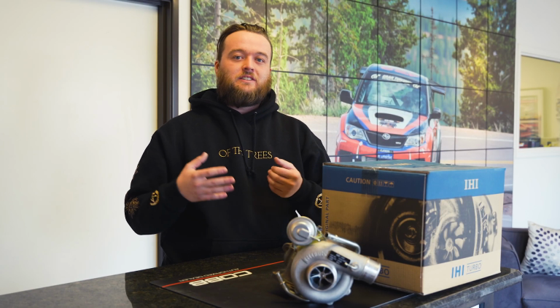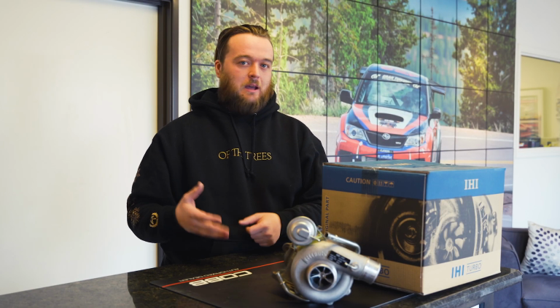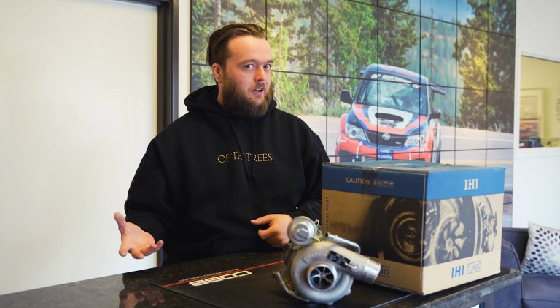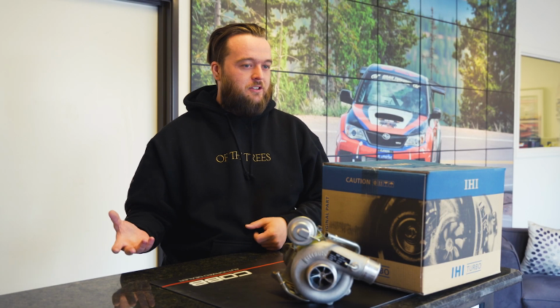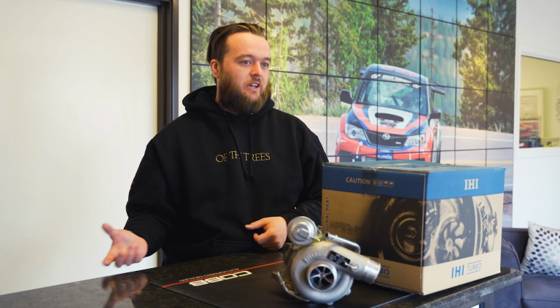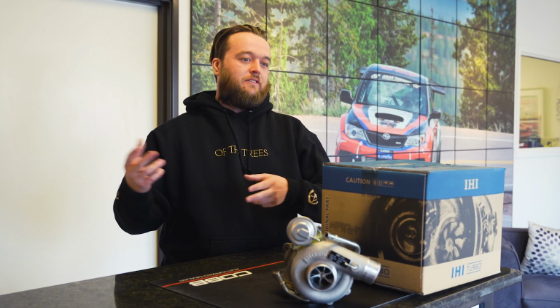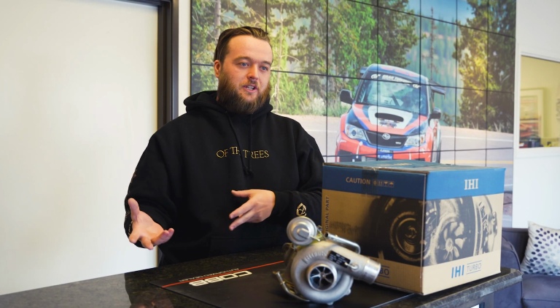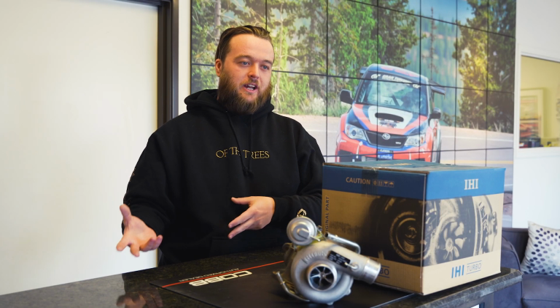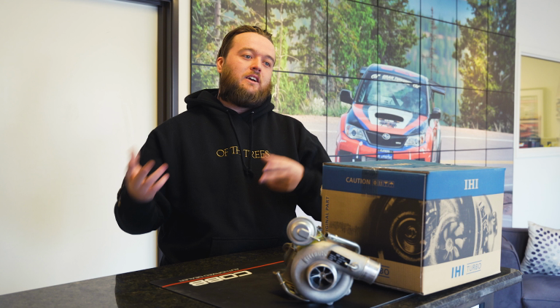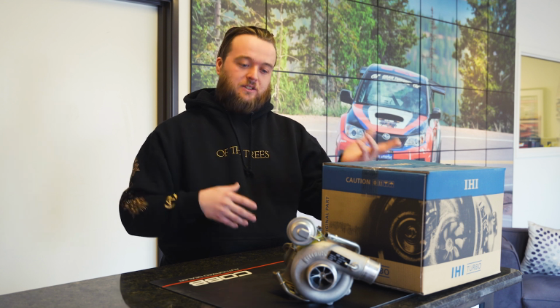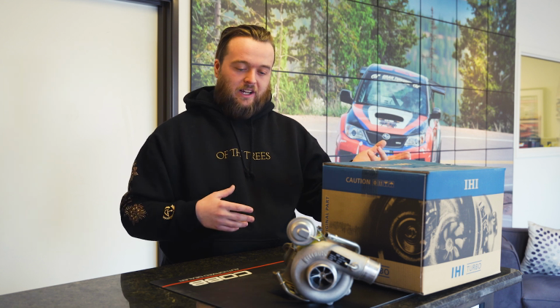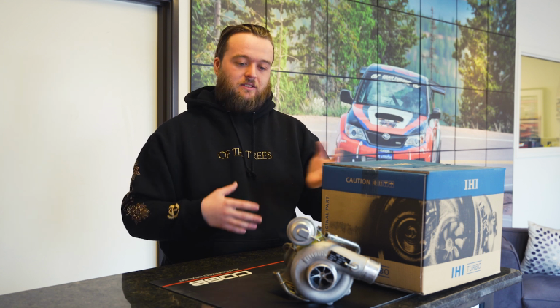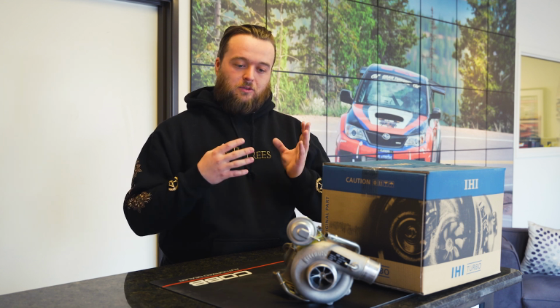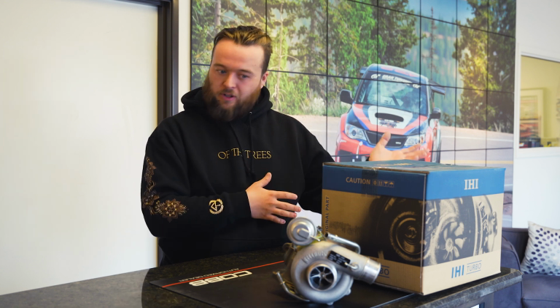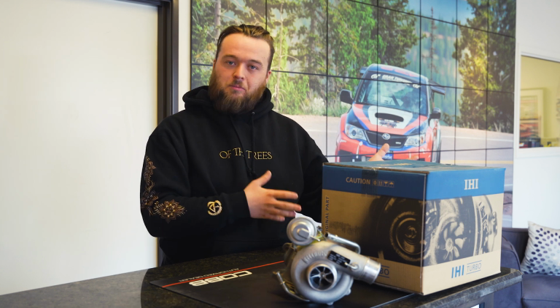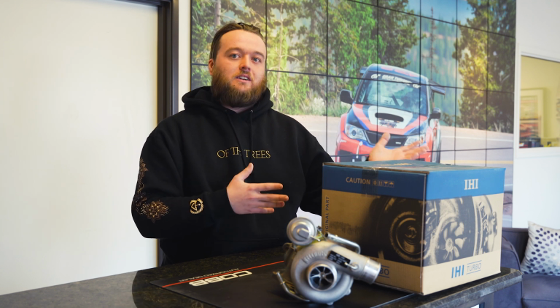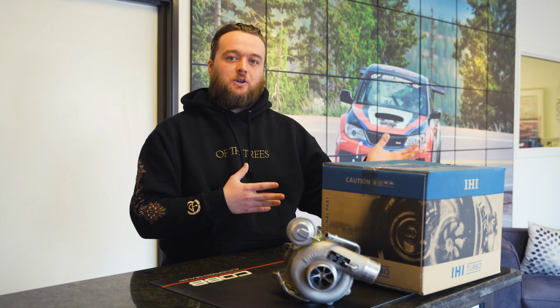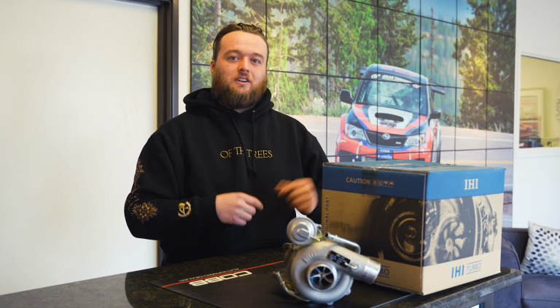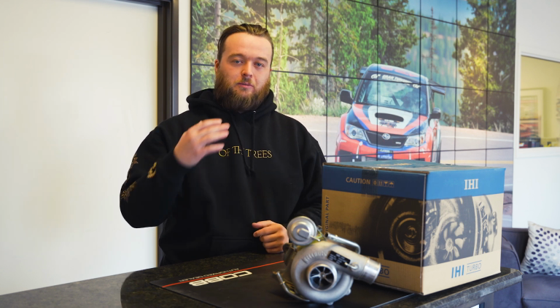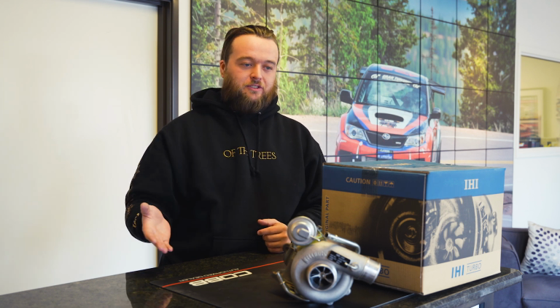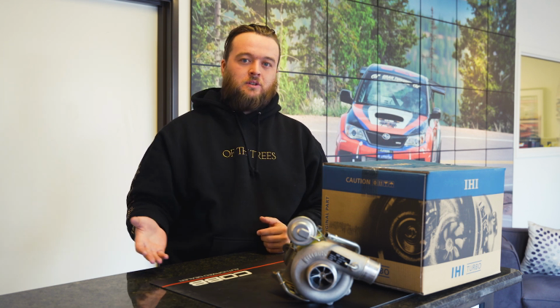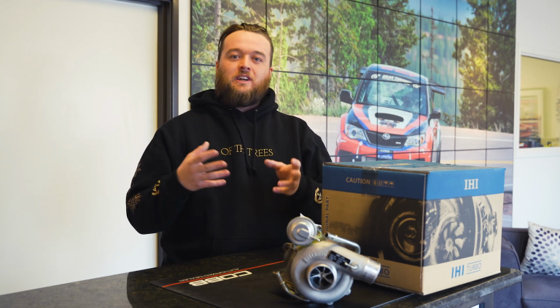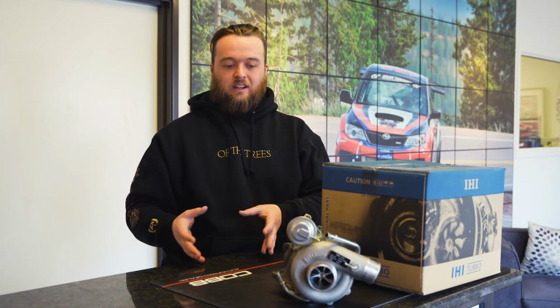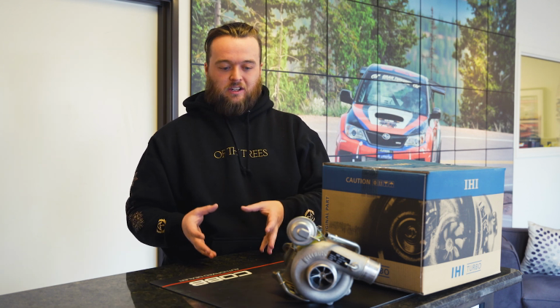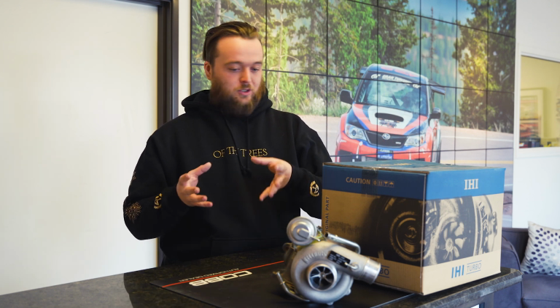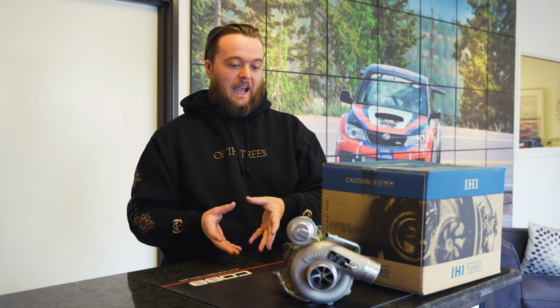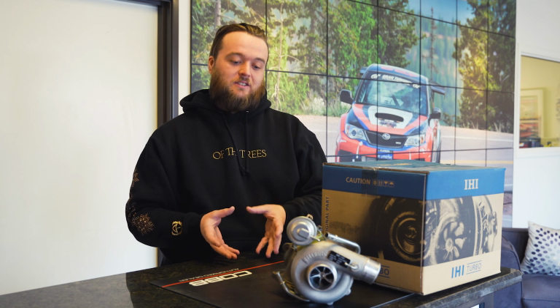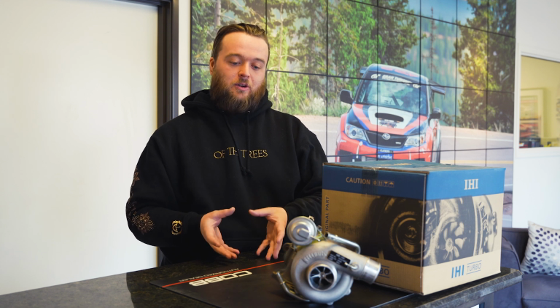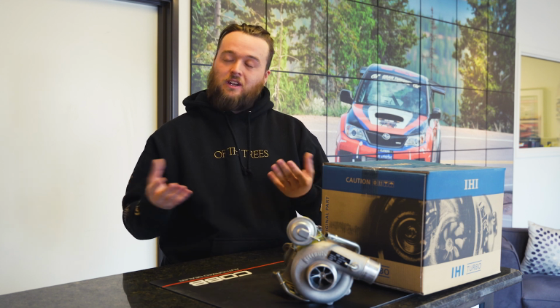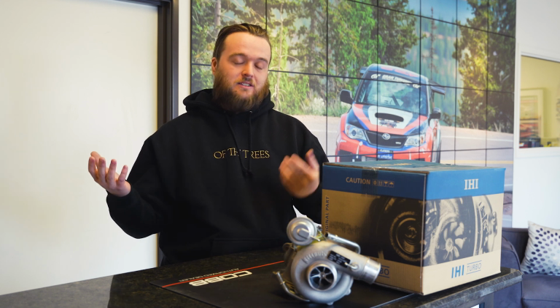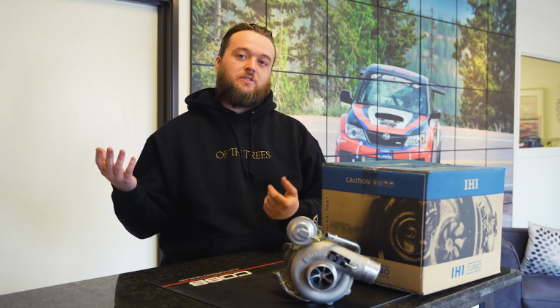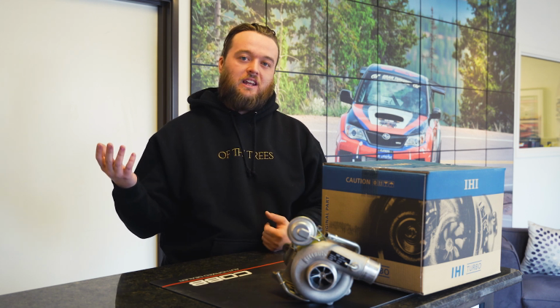It's got that billet compressor wheel that'll flow a little better, as well as just plugging and playing on your car. With a mild tune and just adding this turbo in, you can net 10% gains.